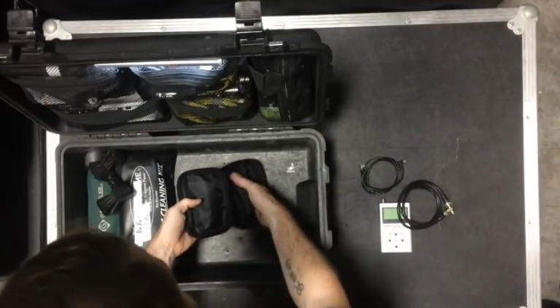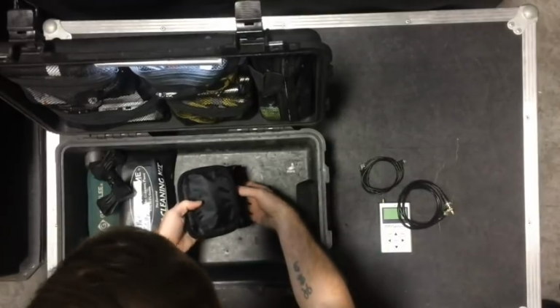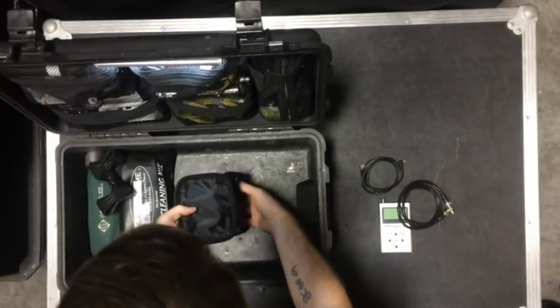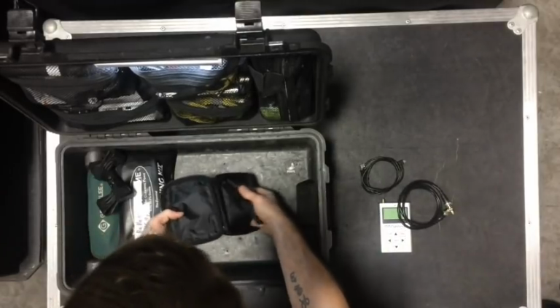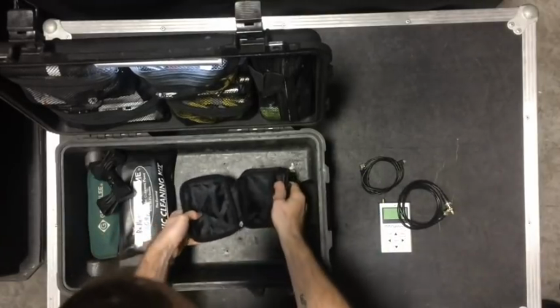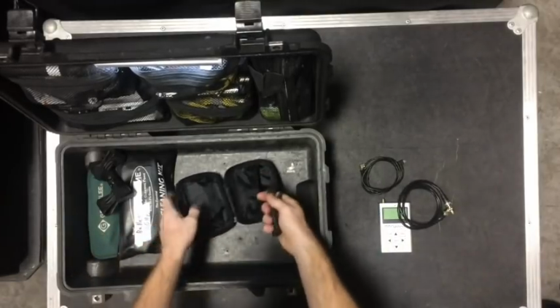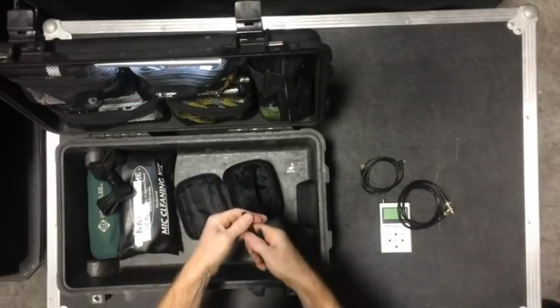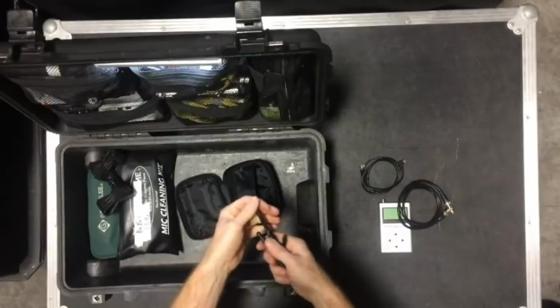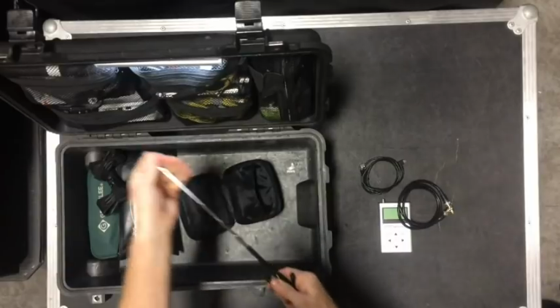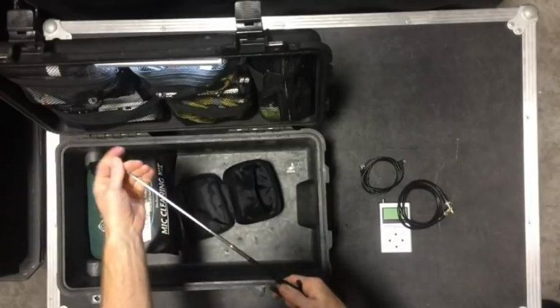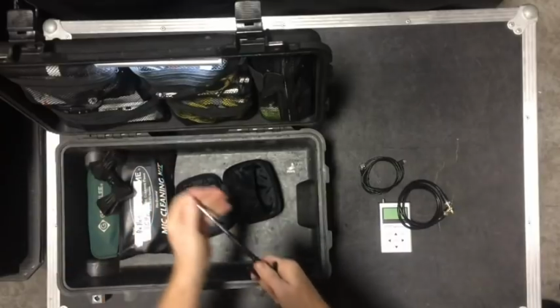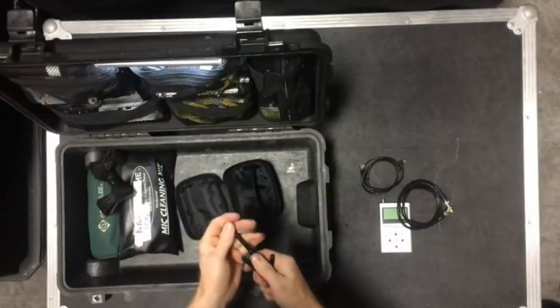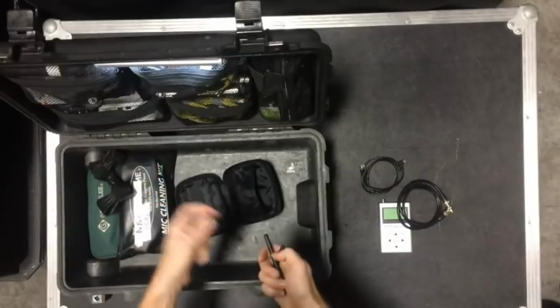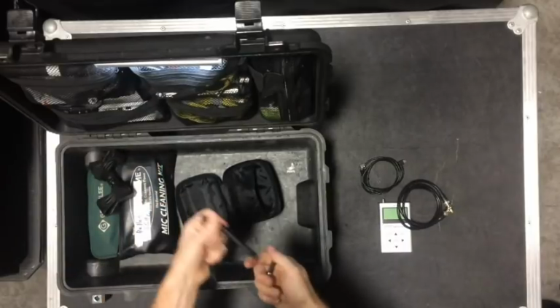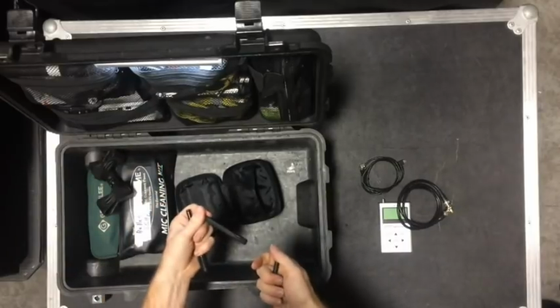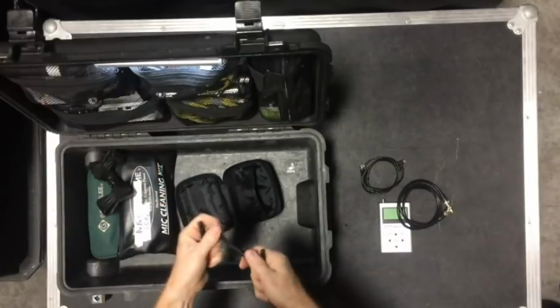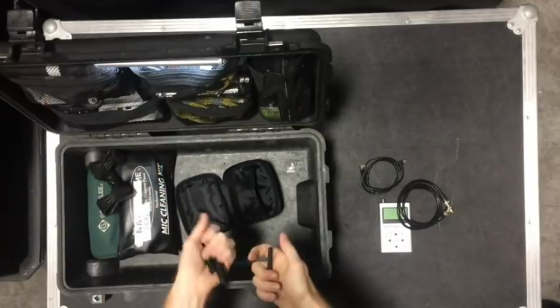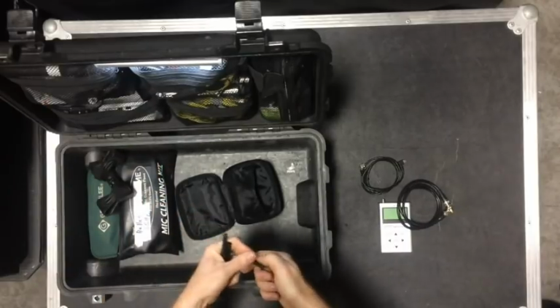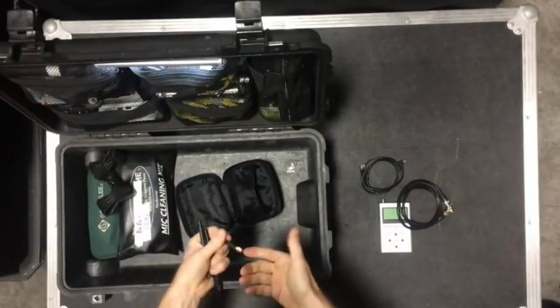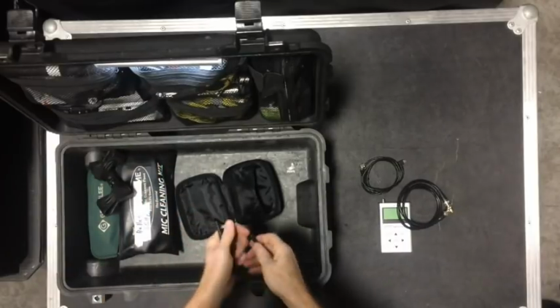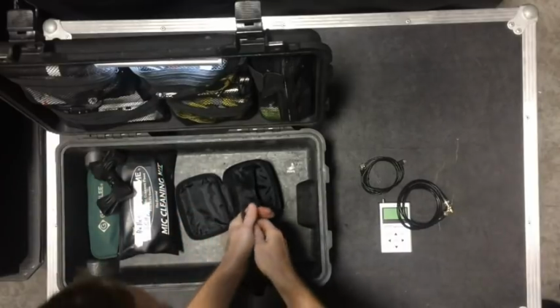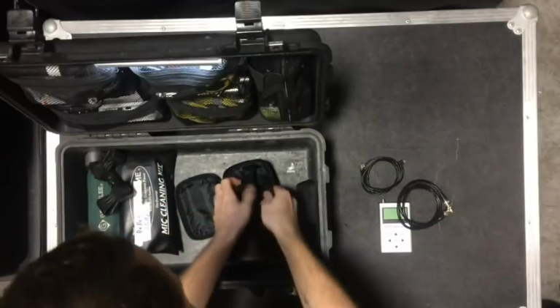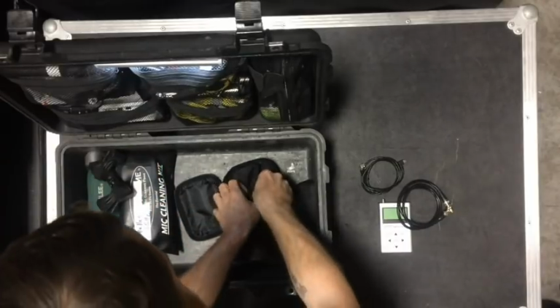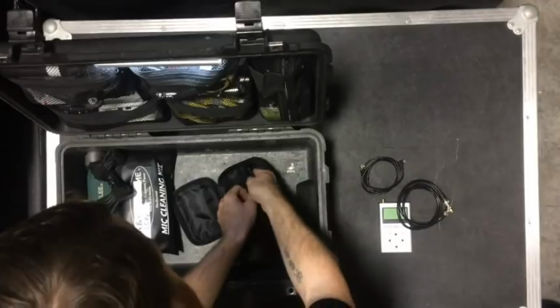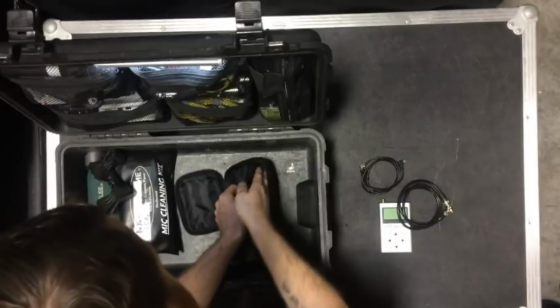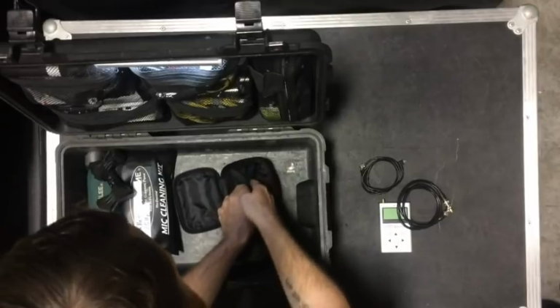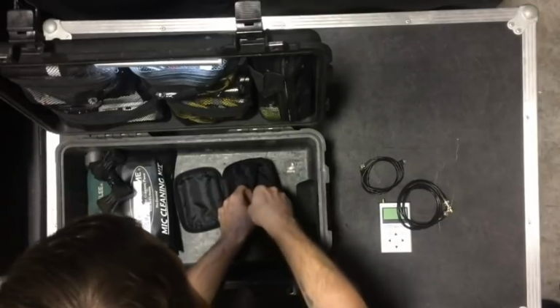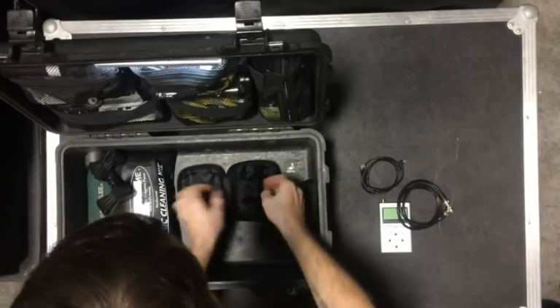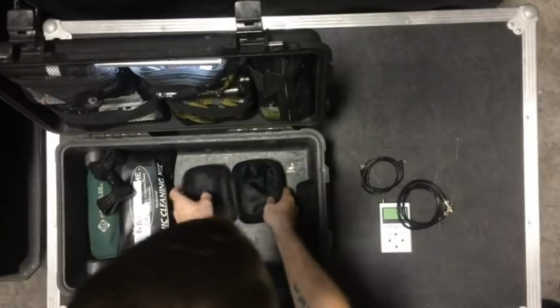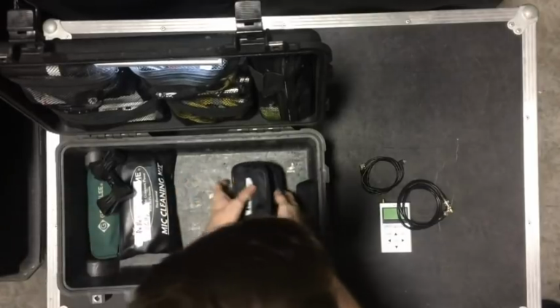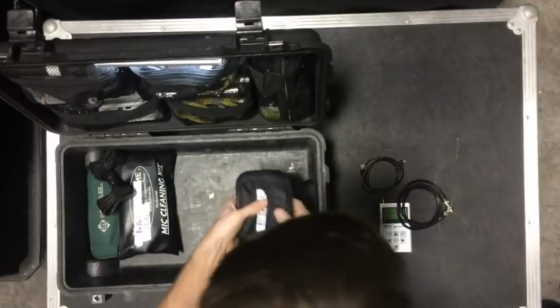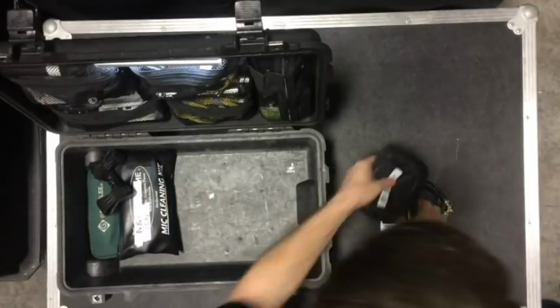There are more antennas in here: the UHF band, the 2.4, and the 5 gigahertz antenna.